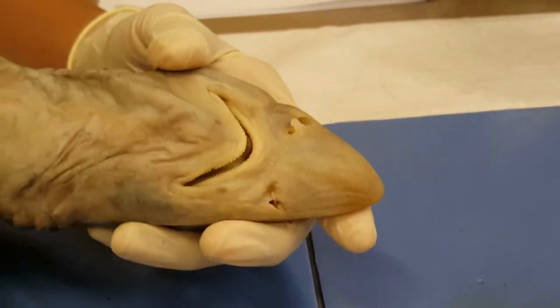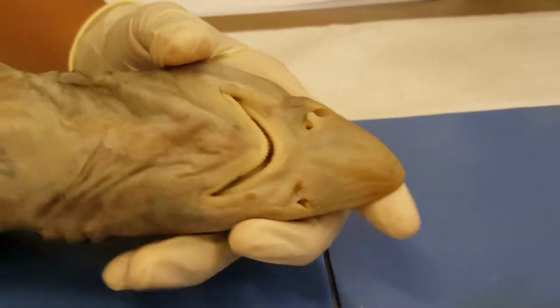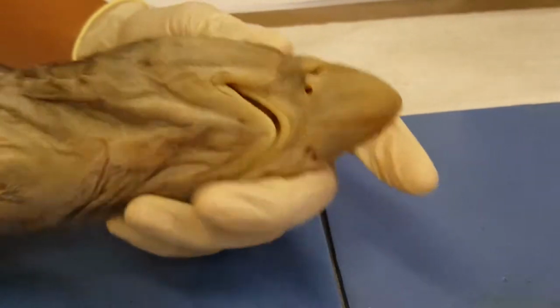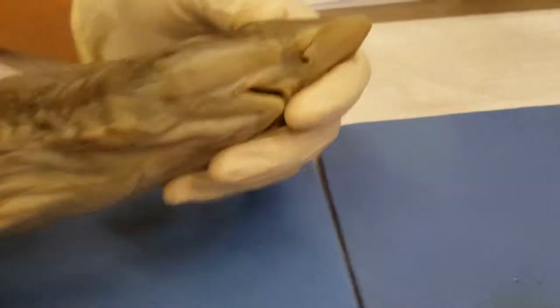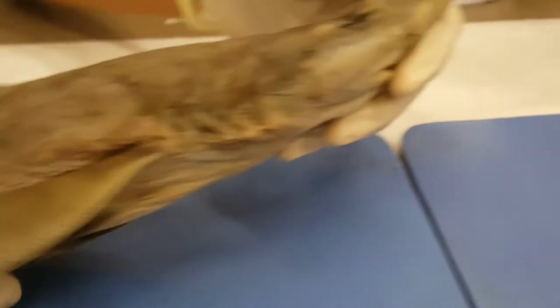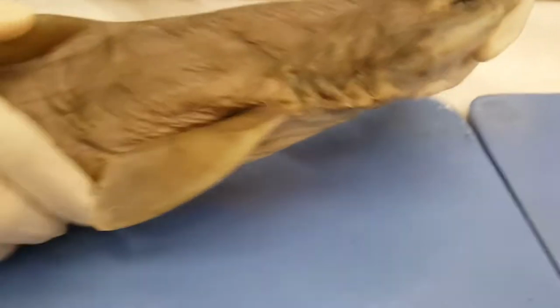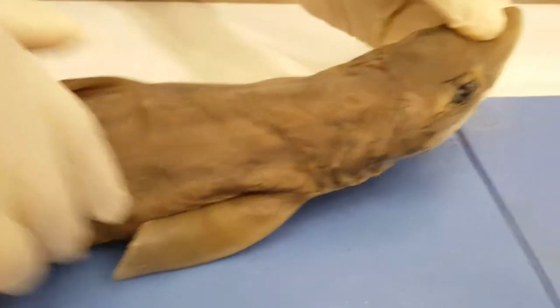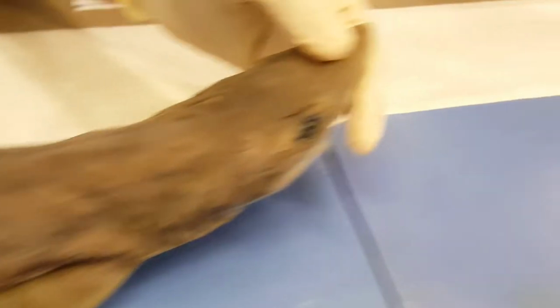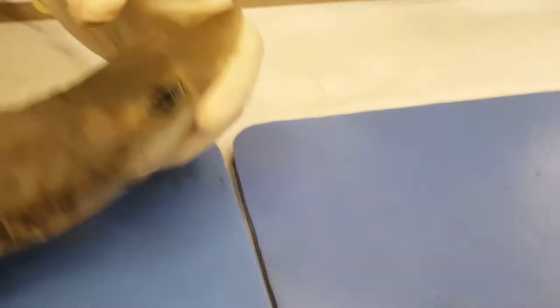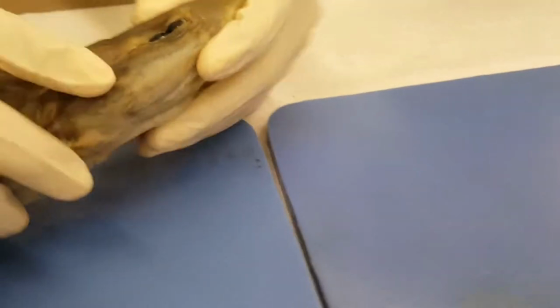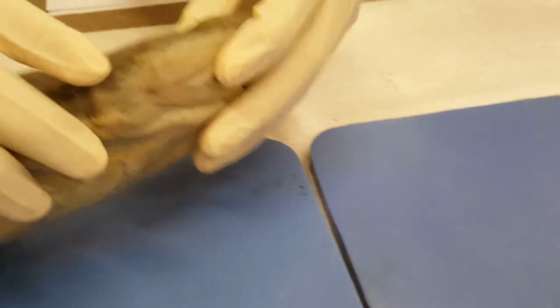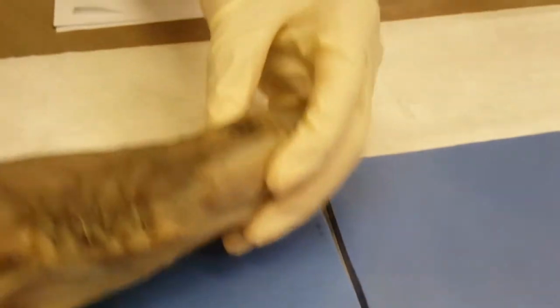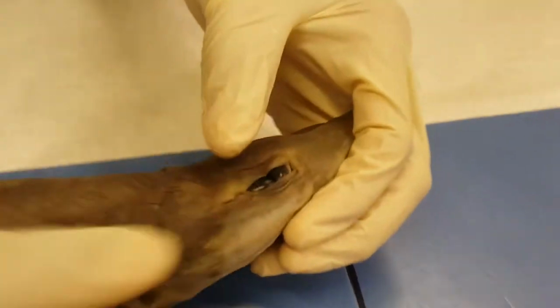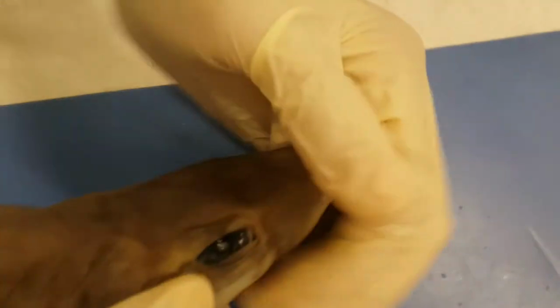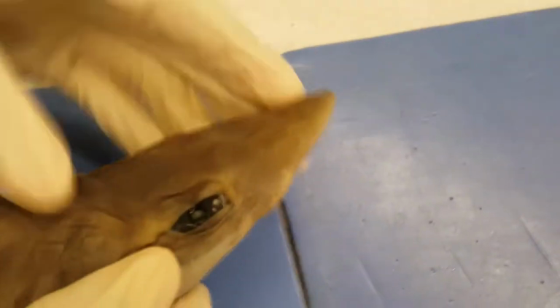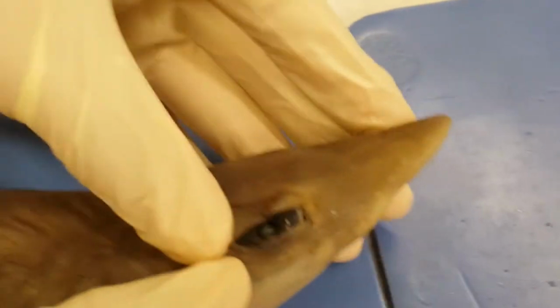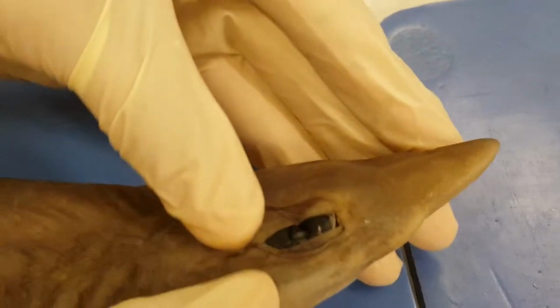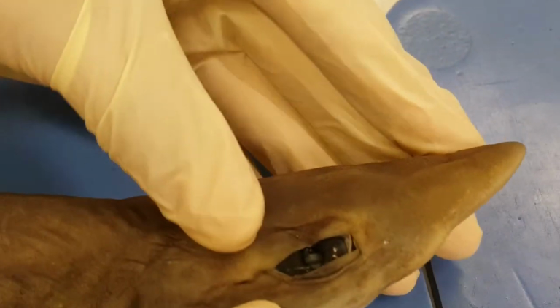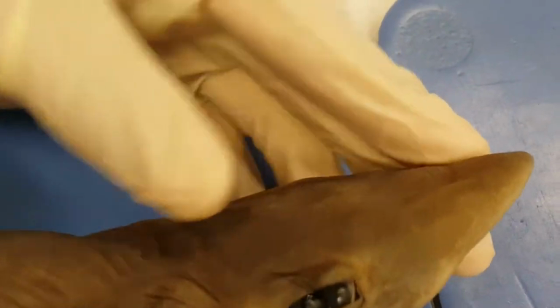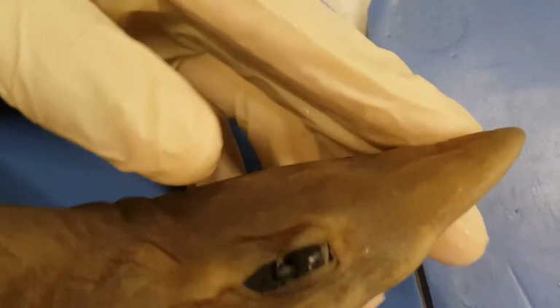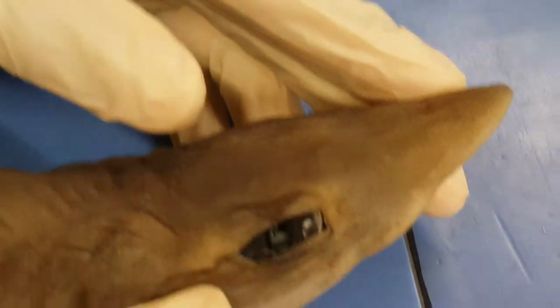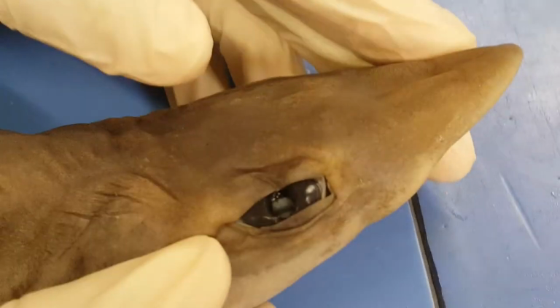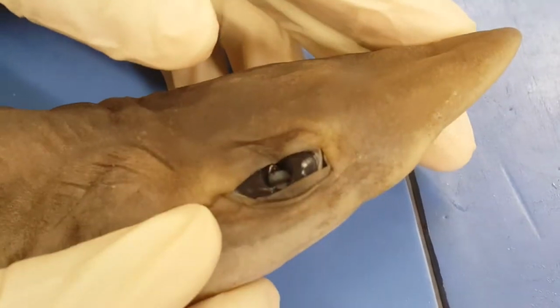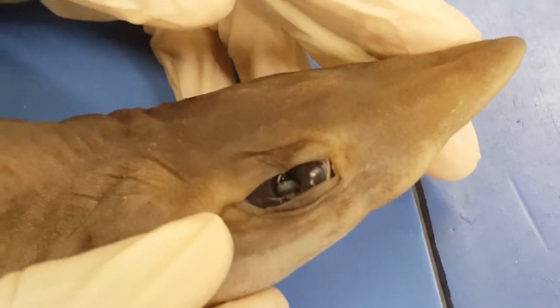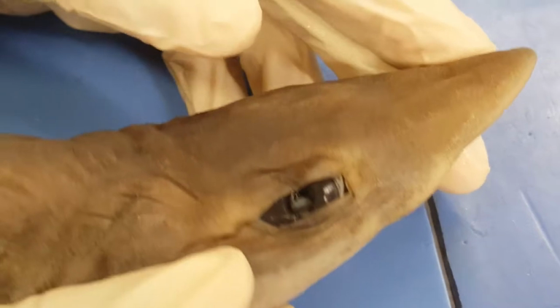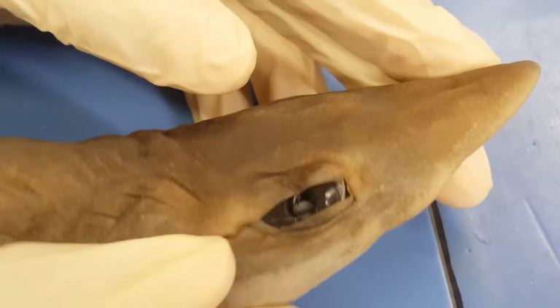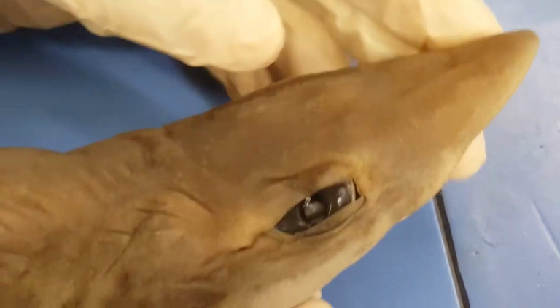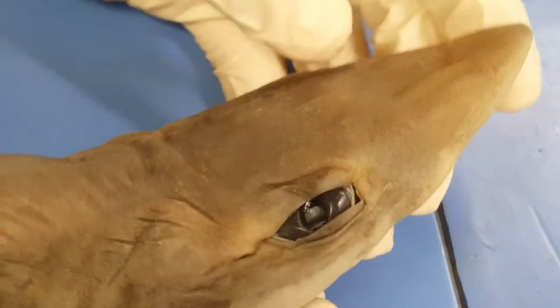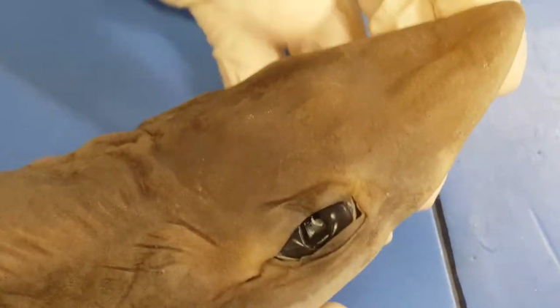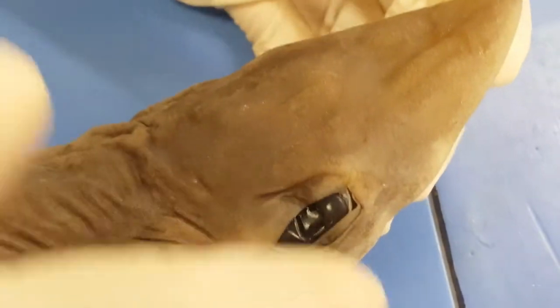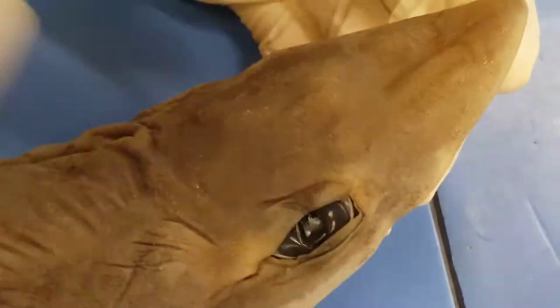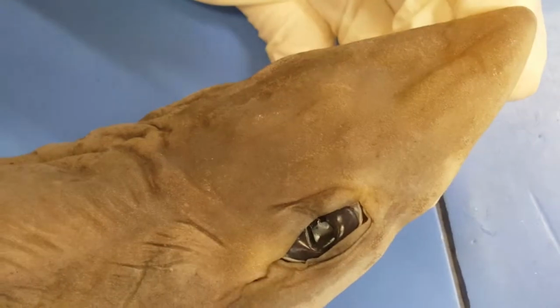After that we have the spiracles. It's this little hole above the eye. Basically it's another way of the shark breathing whenever his mouth is closed.